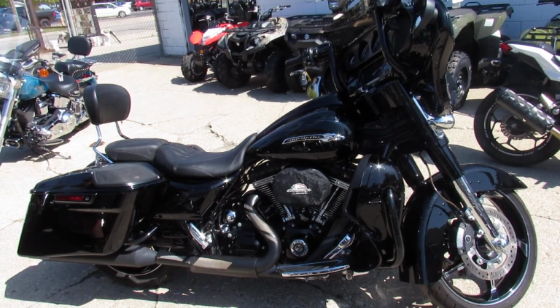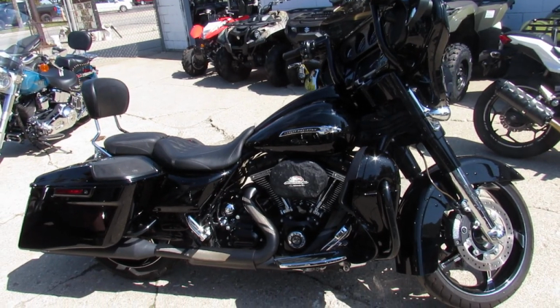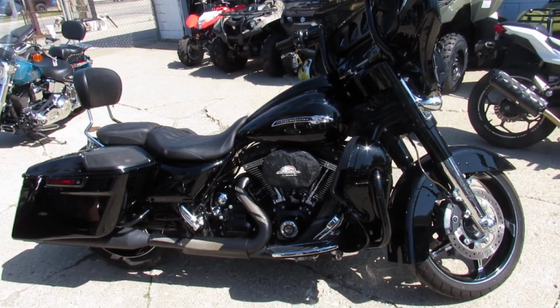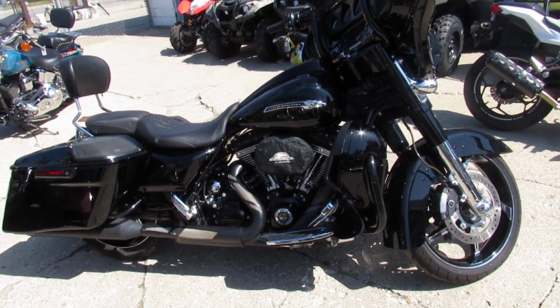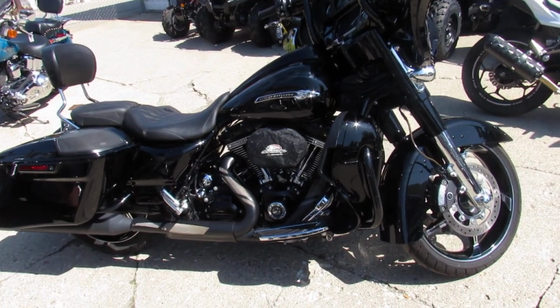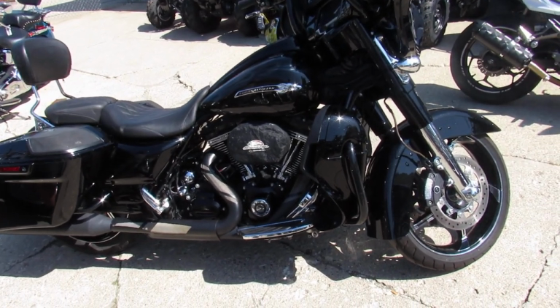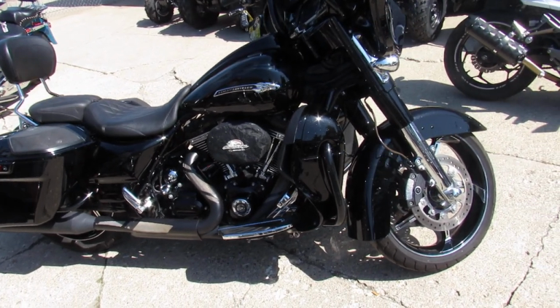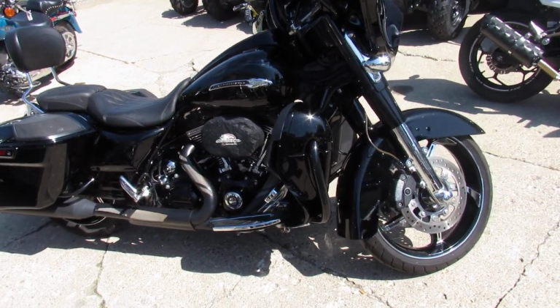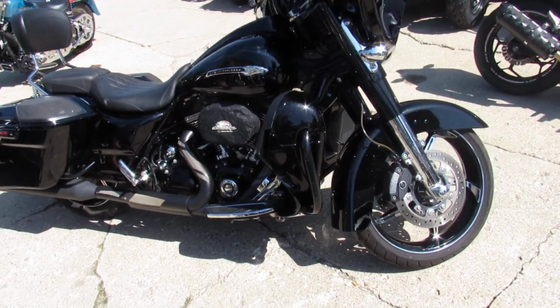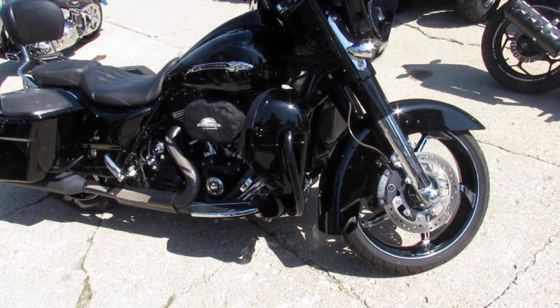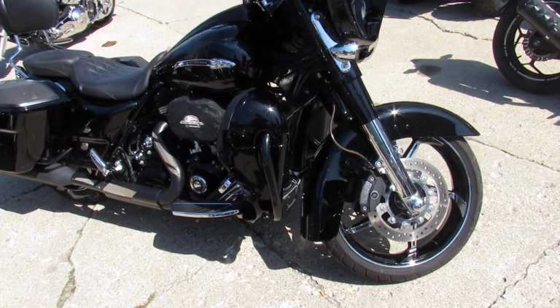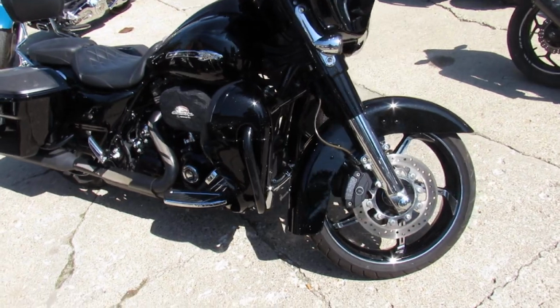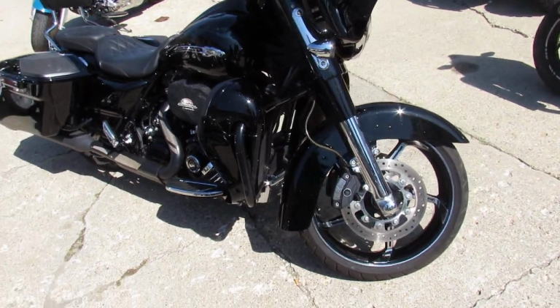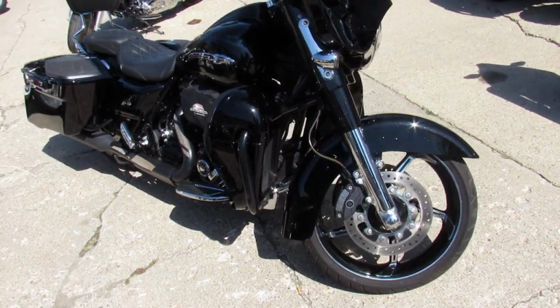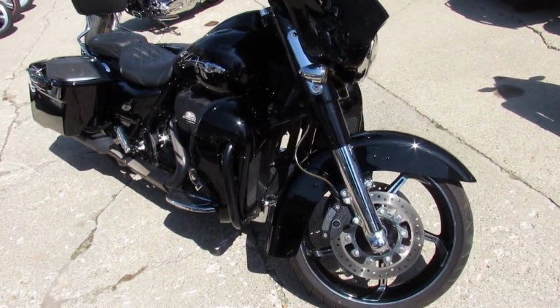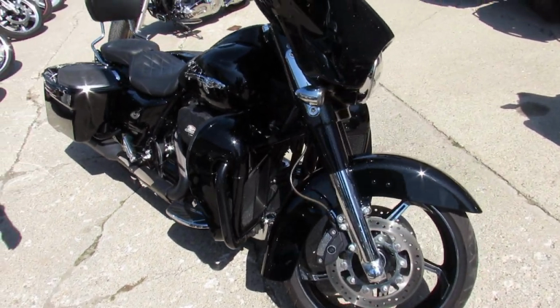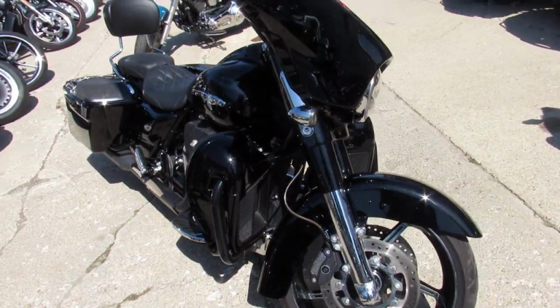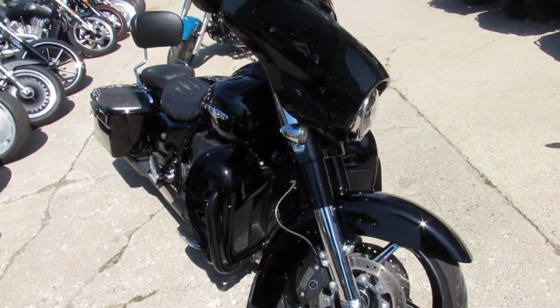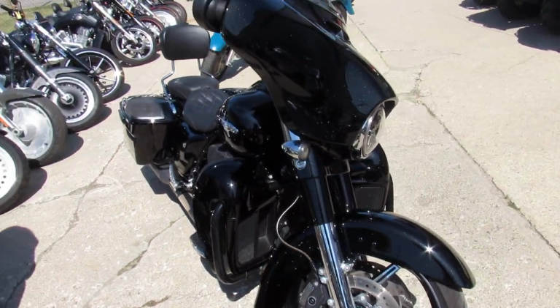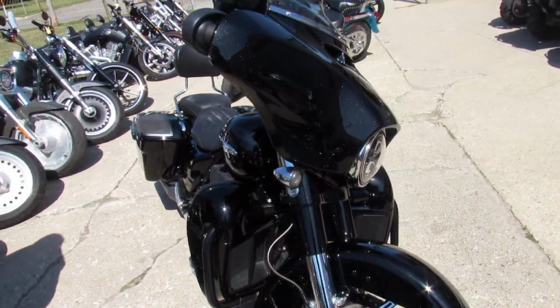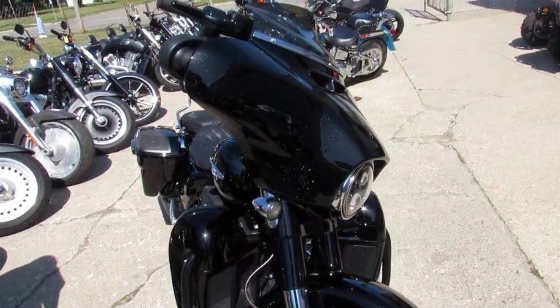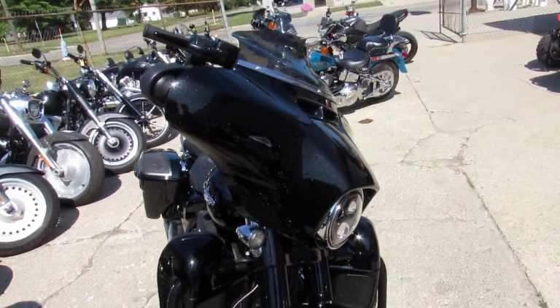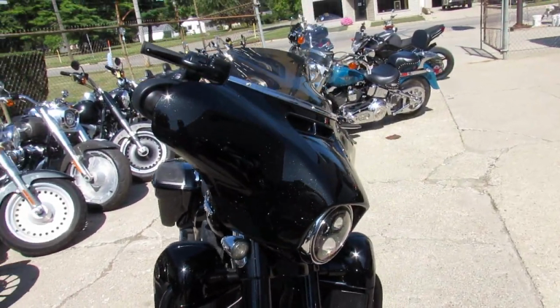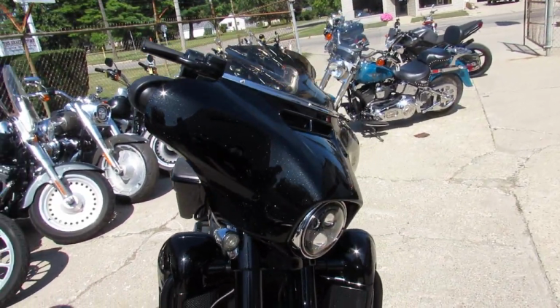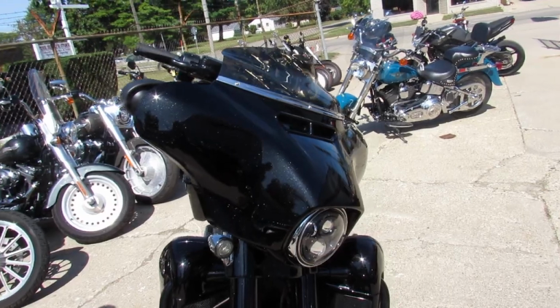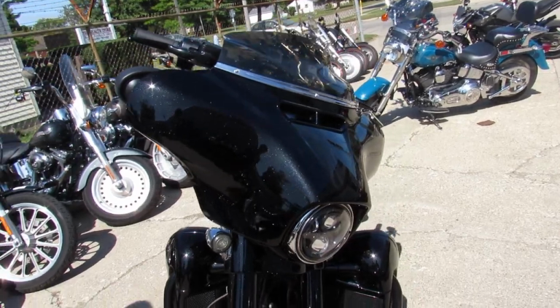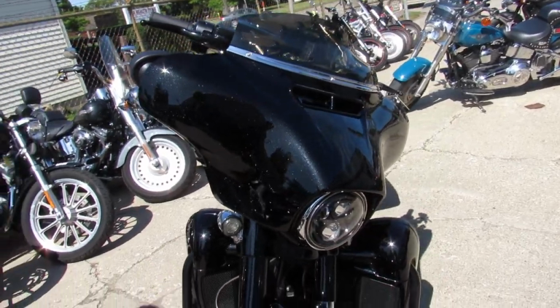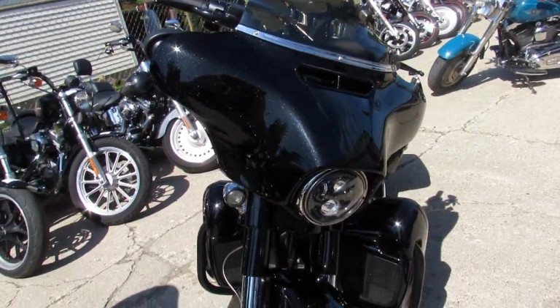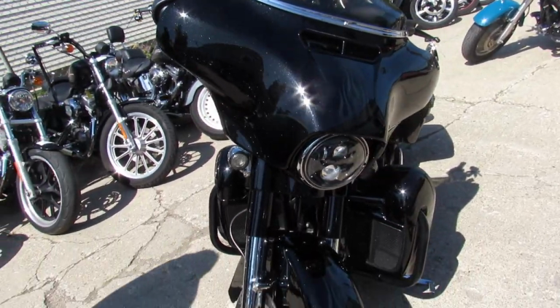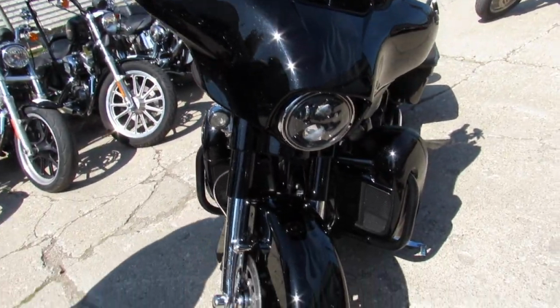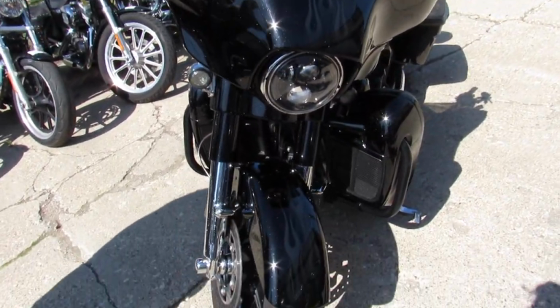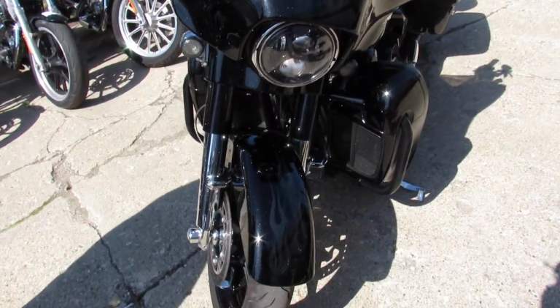Hey guys, ApprovalPowerSports.com here doing some videos on the used Harley Davidson. You're not going to want to miss this one — it's a 2016 Street Glide Special CVO.